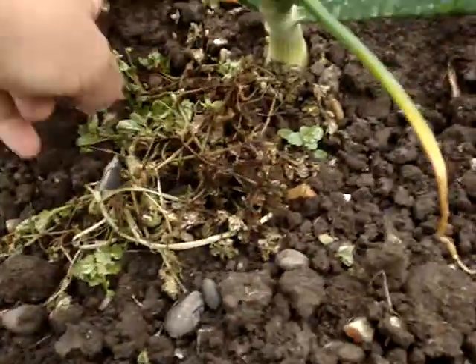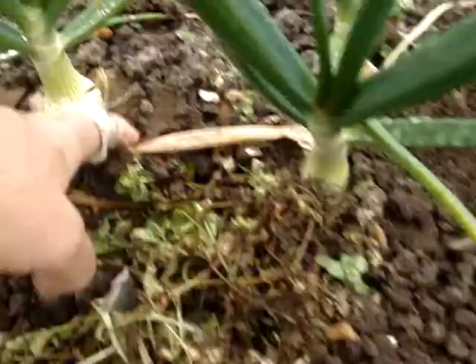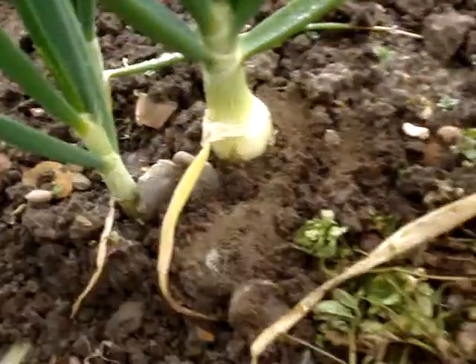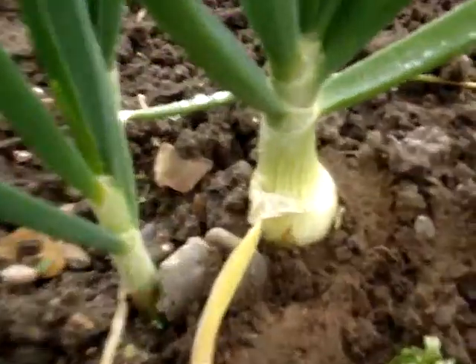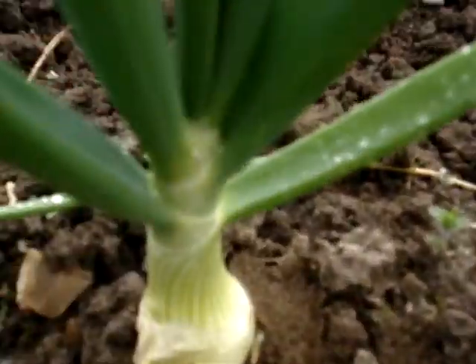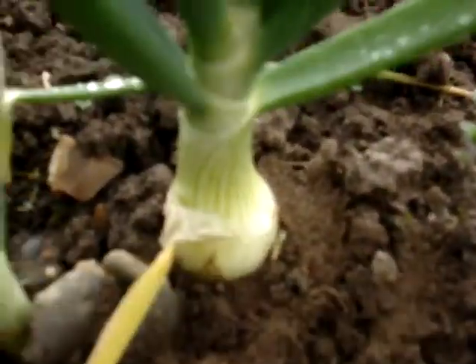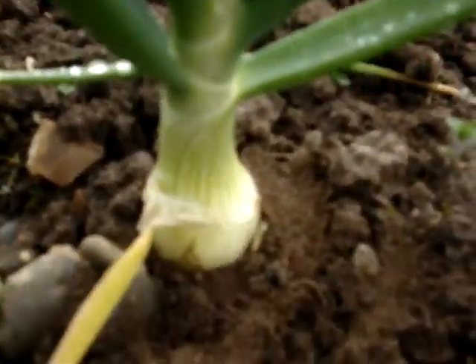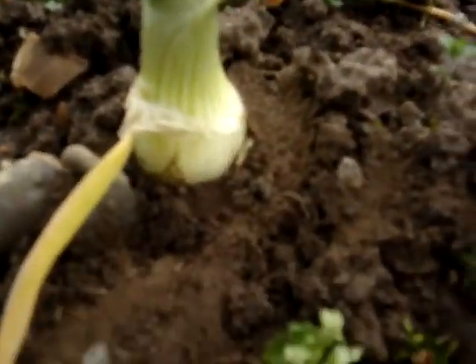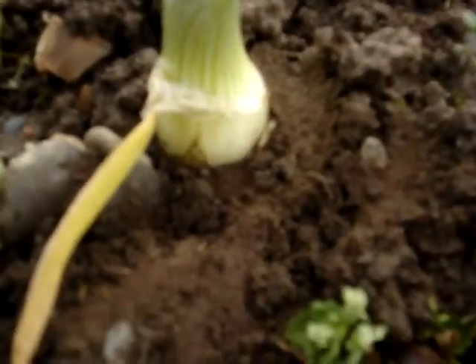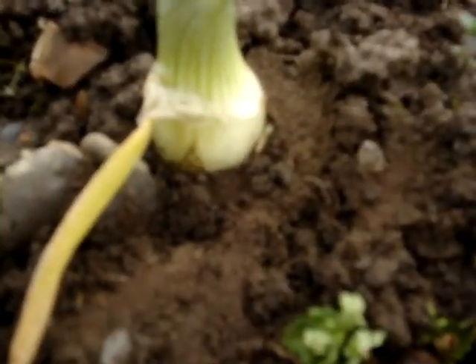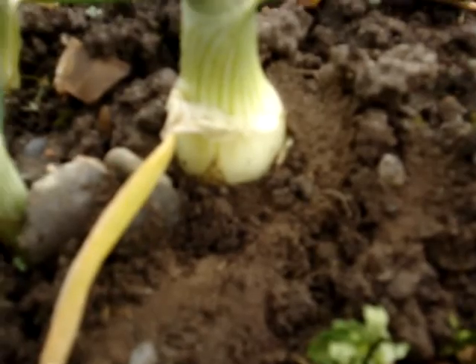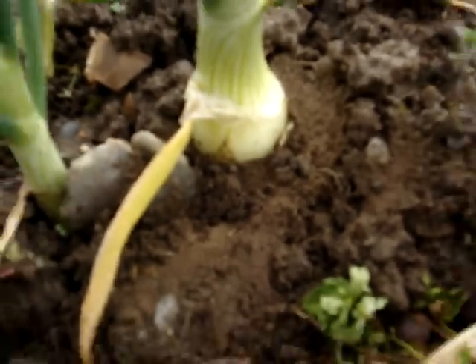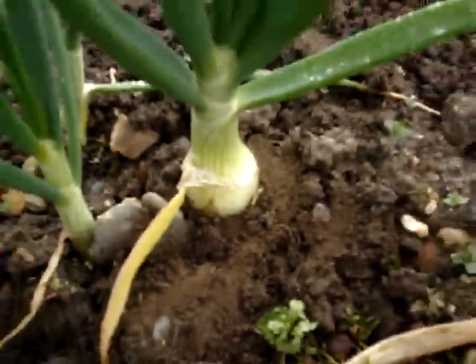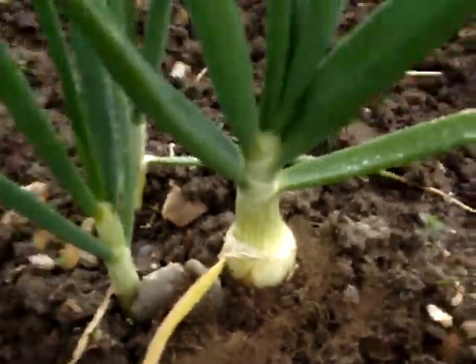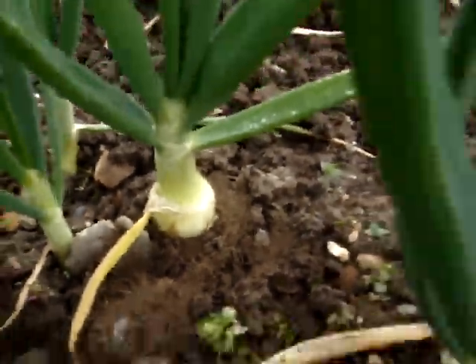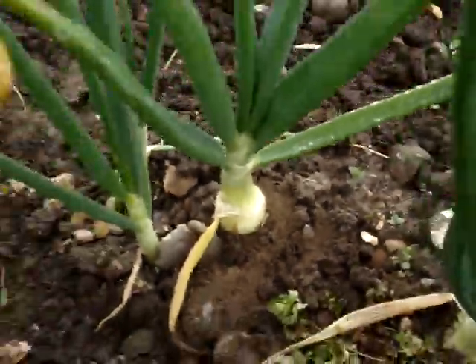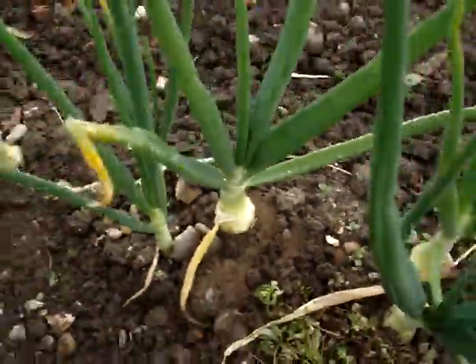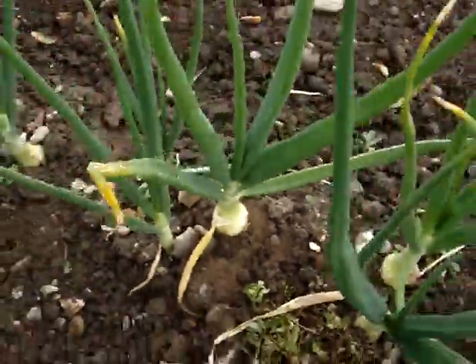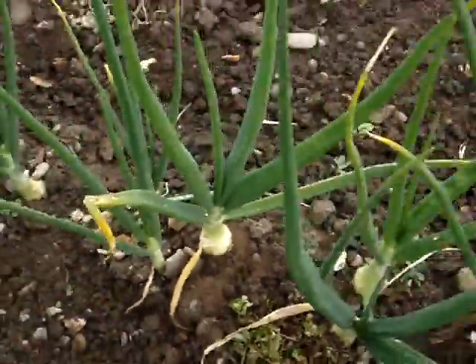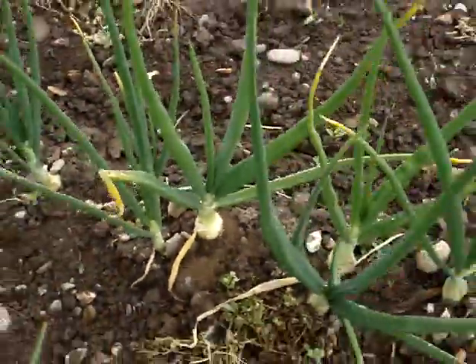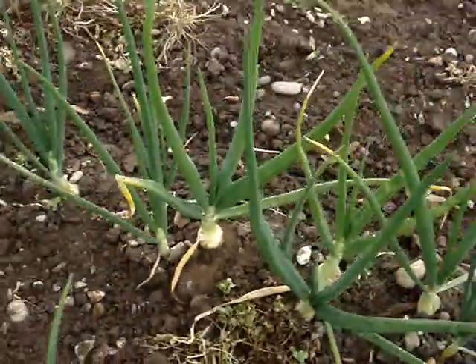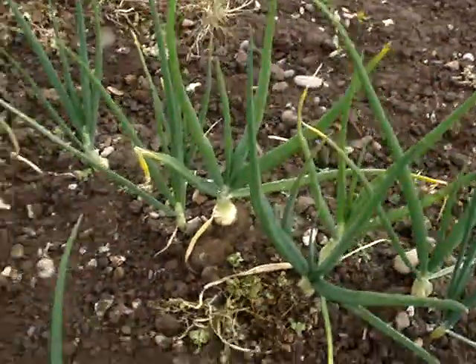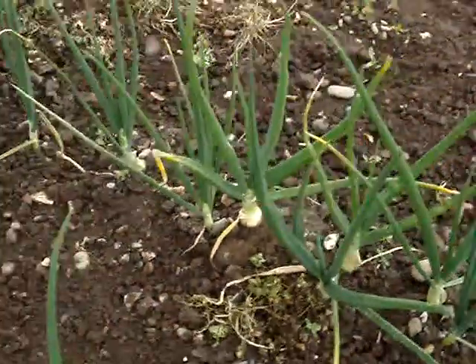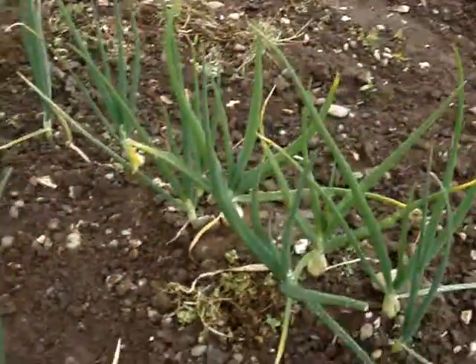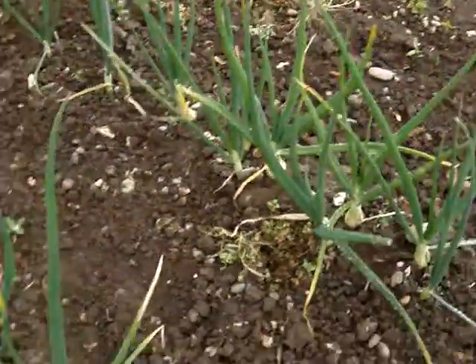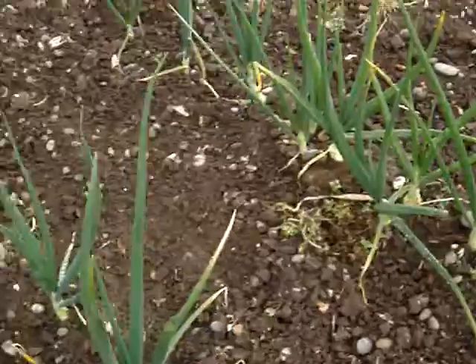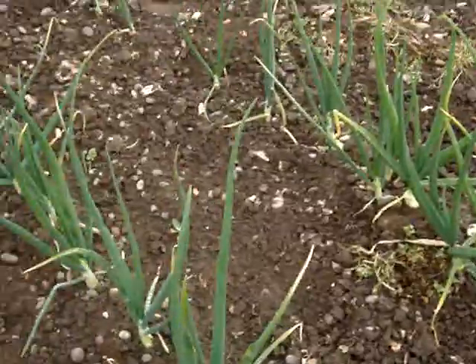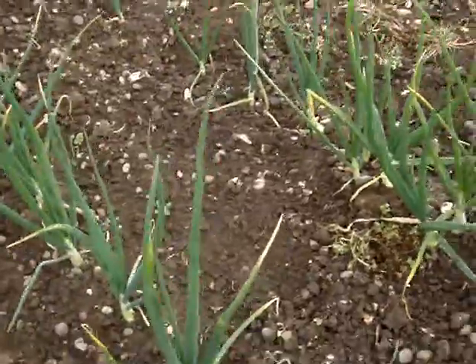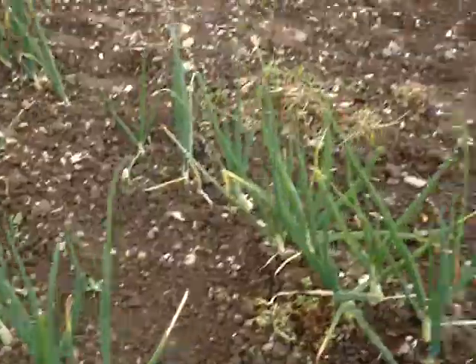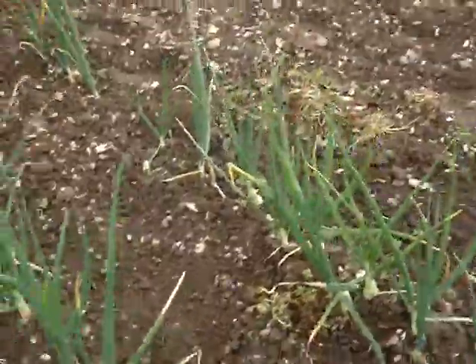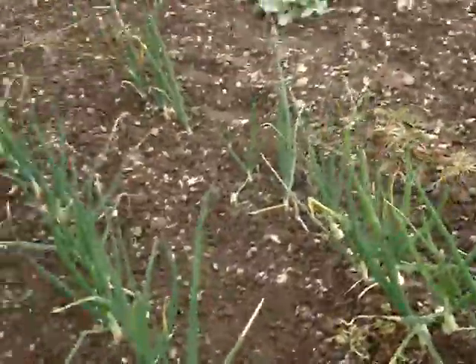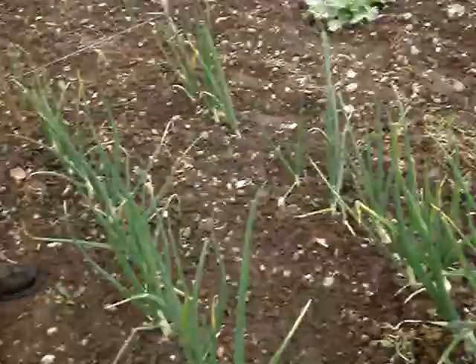It's the first of May today. A few of those are big enough to eat now, aren't they? Although with this lovely bit of rain we've had, they'll be coming on.